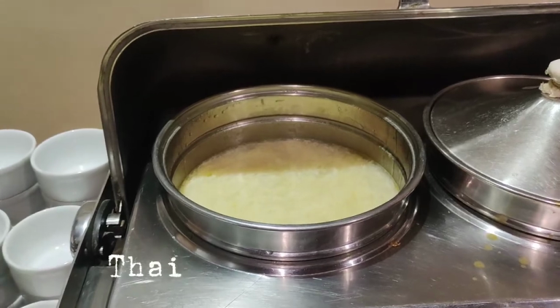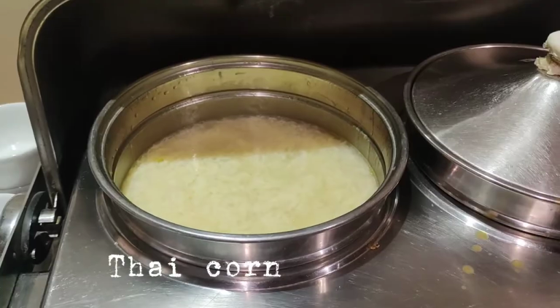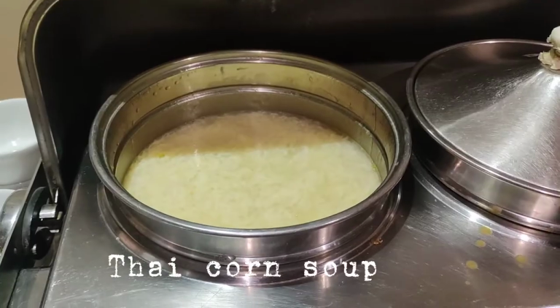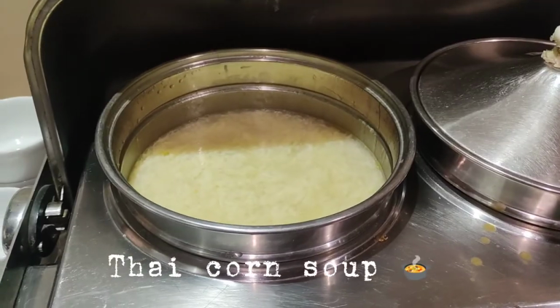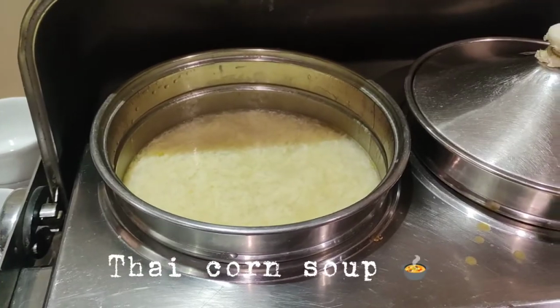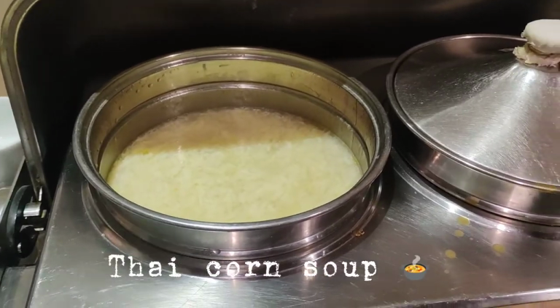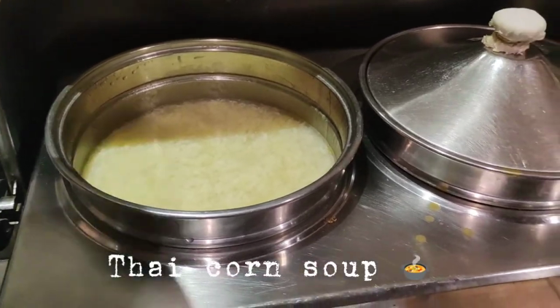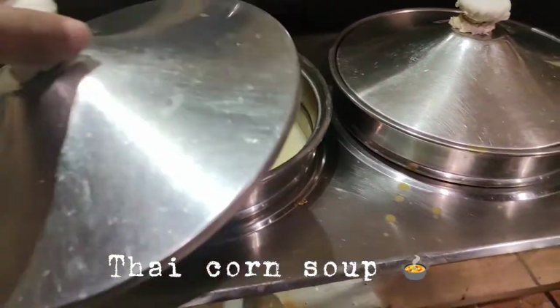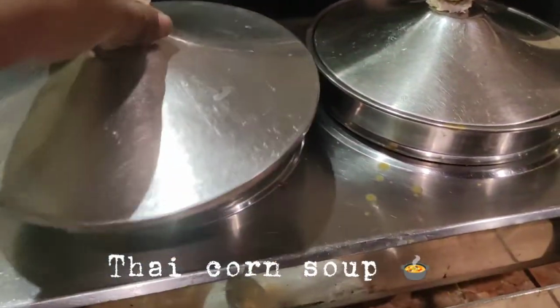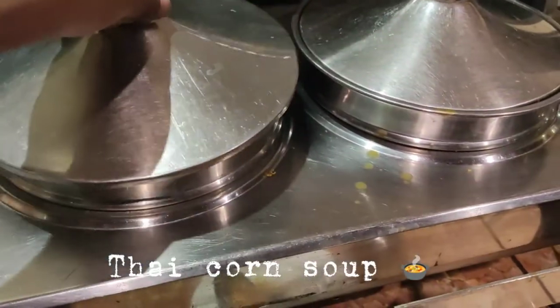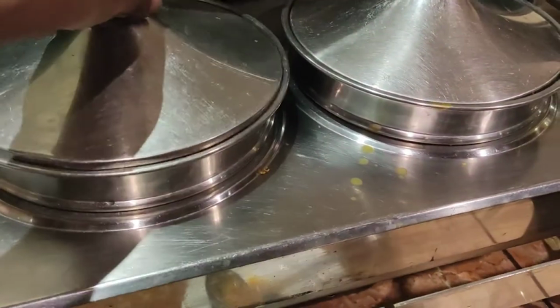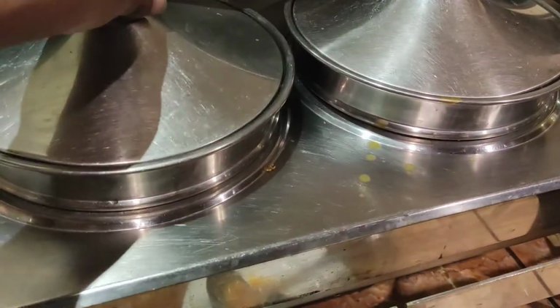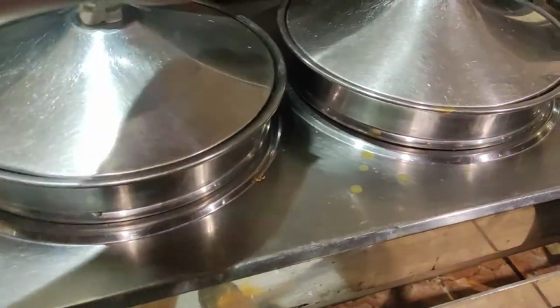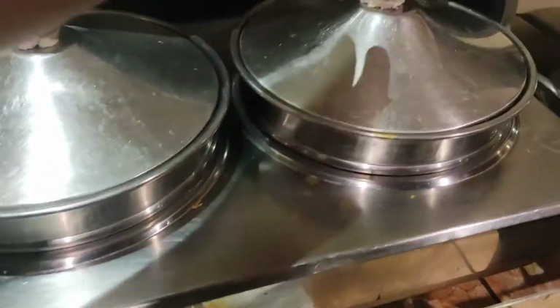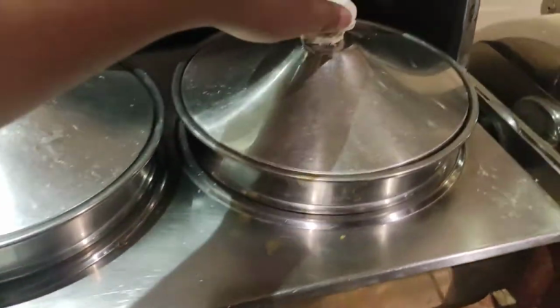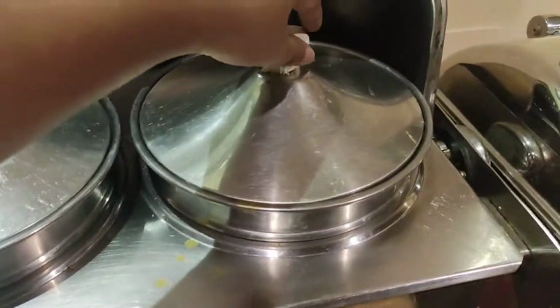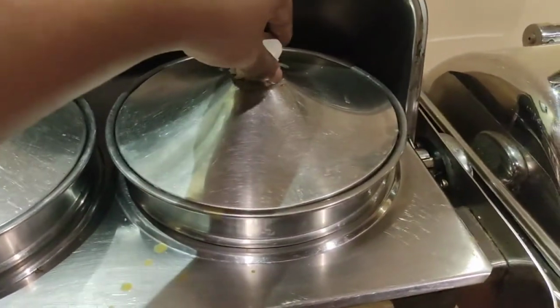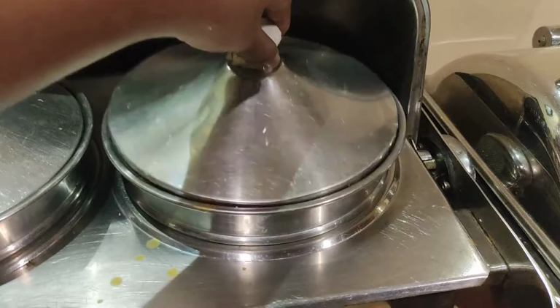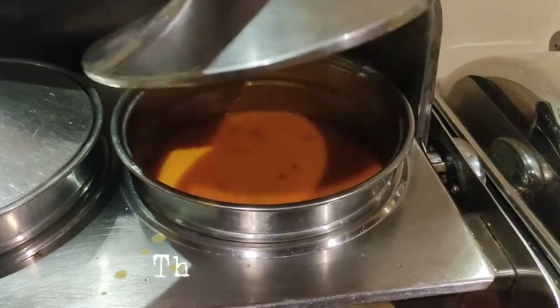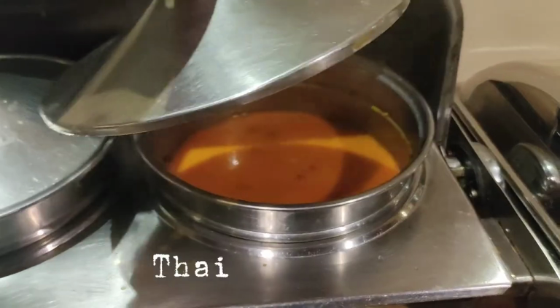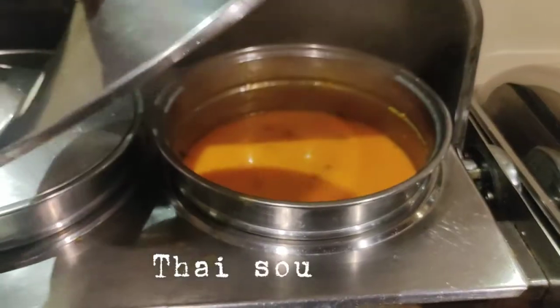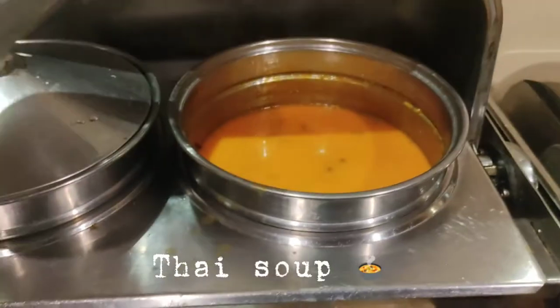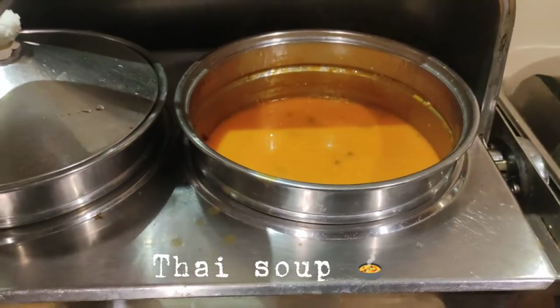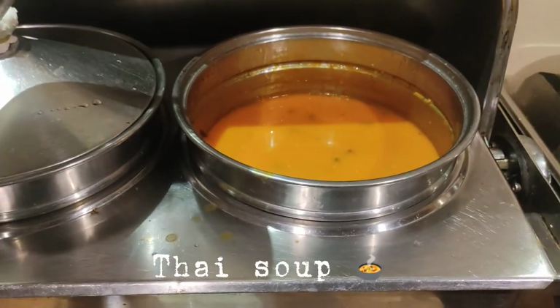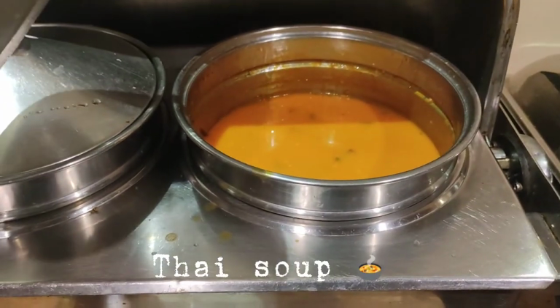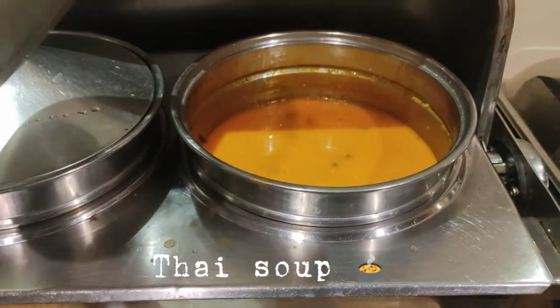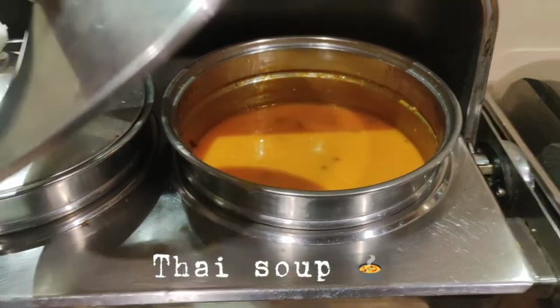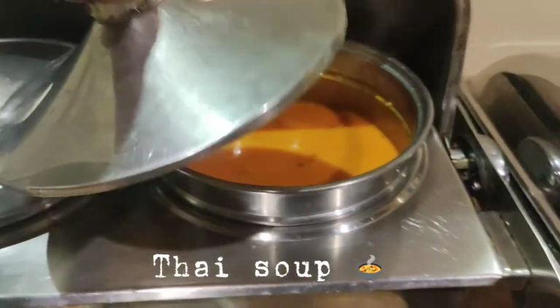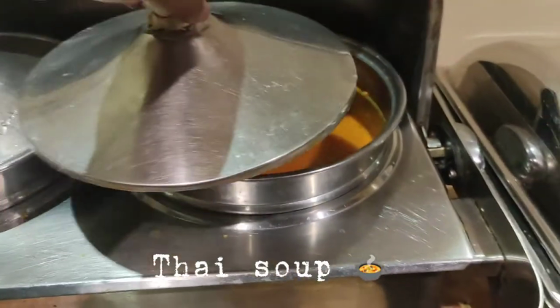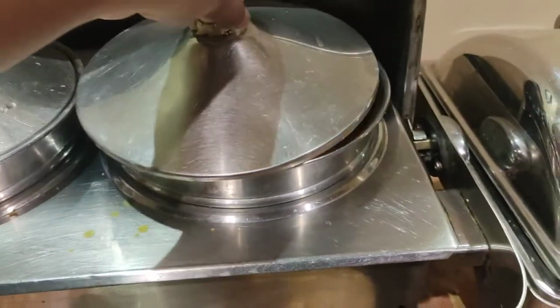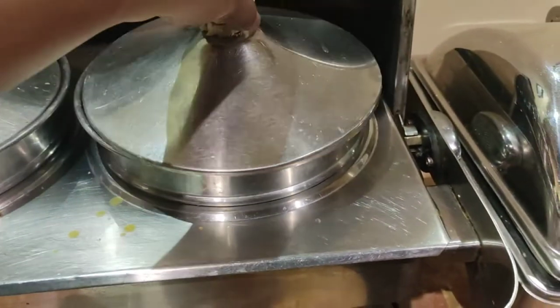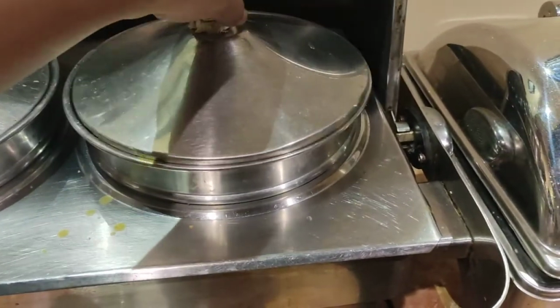There is a corn soup. There is Thai soup.